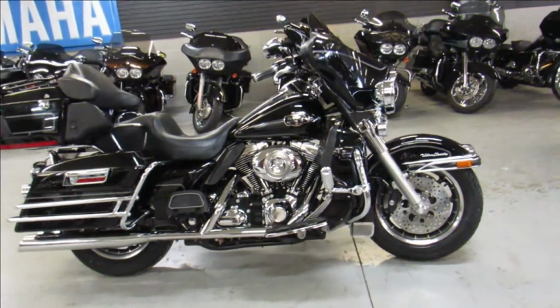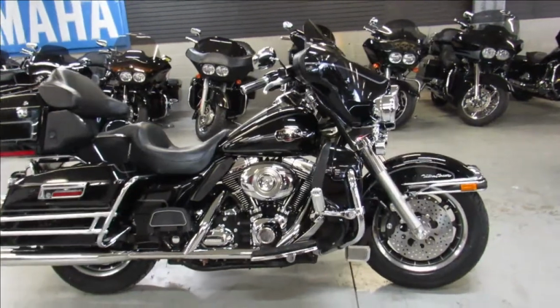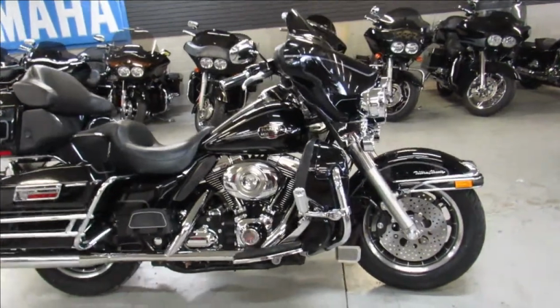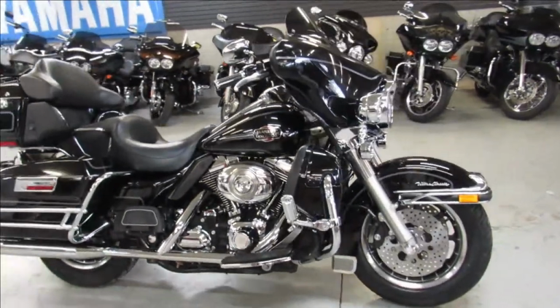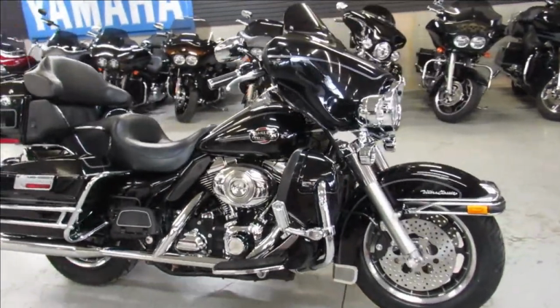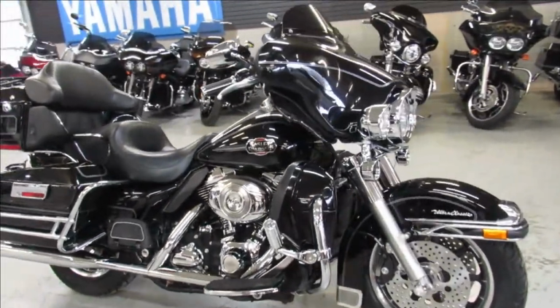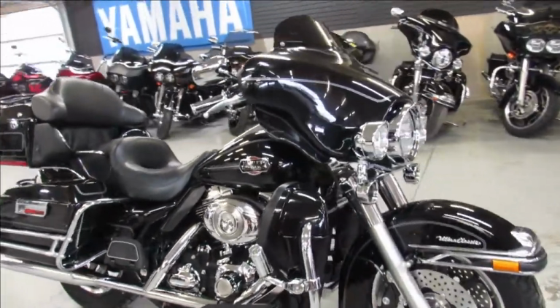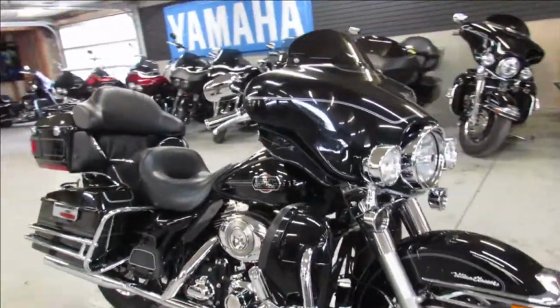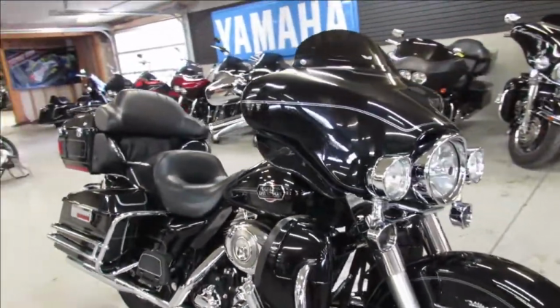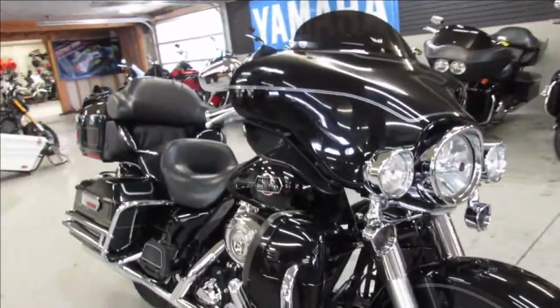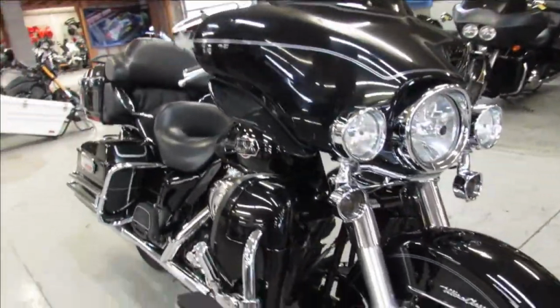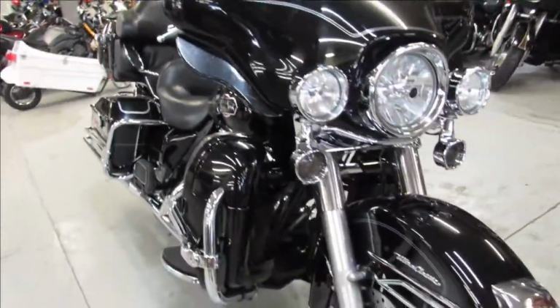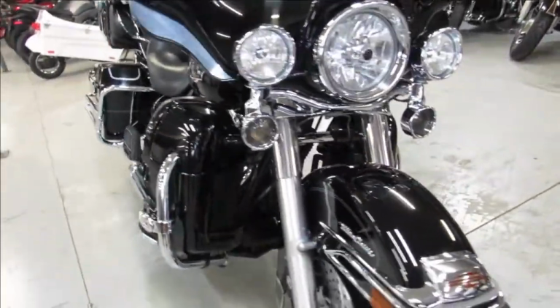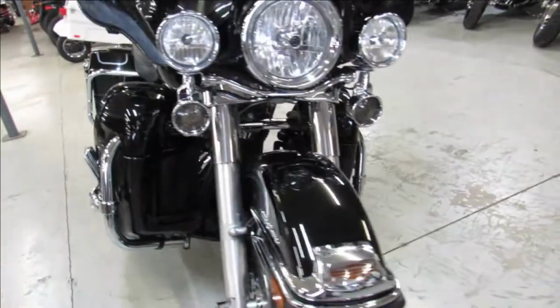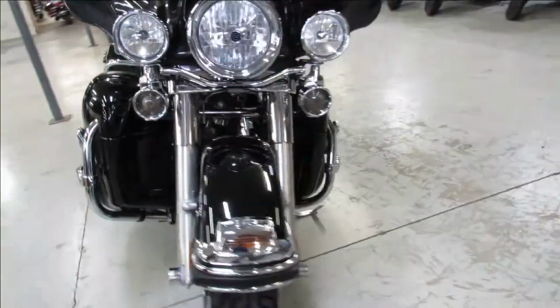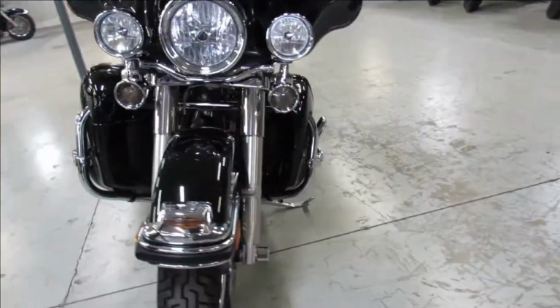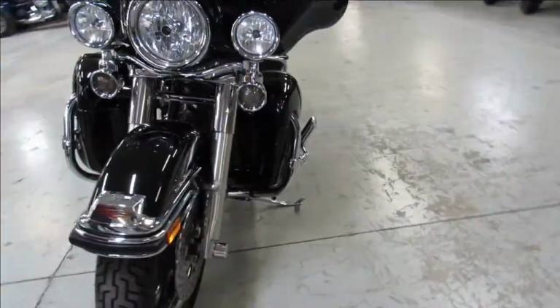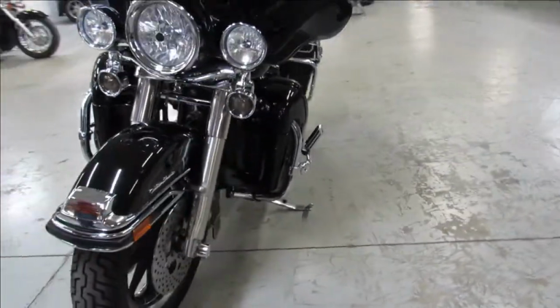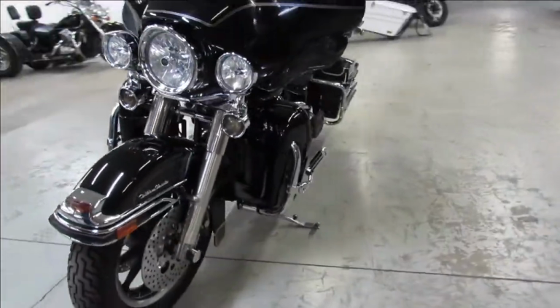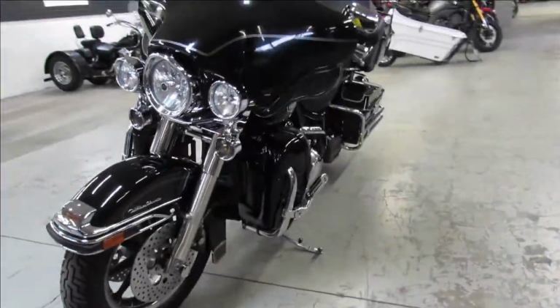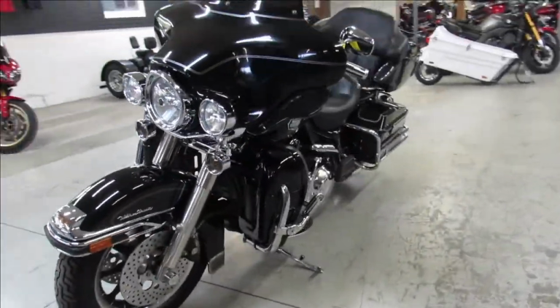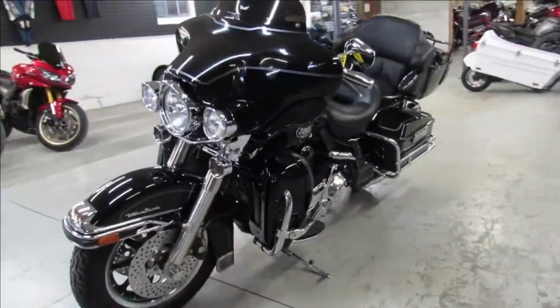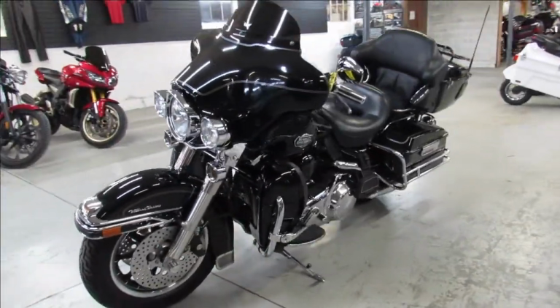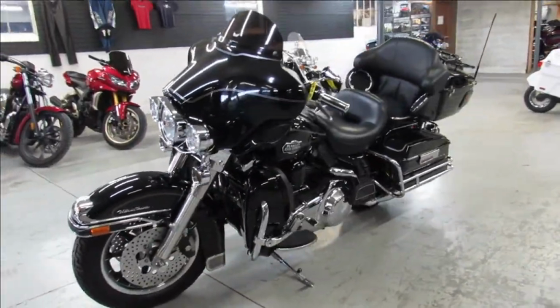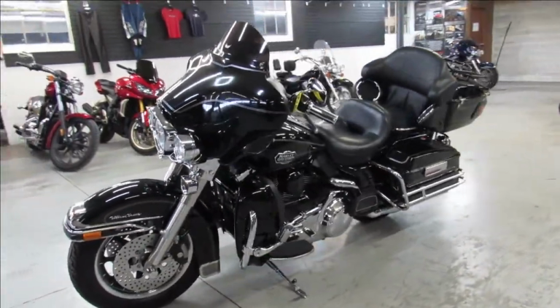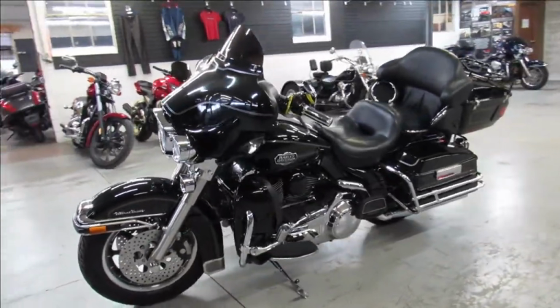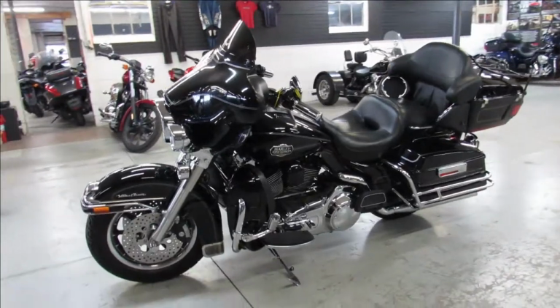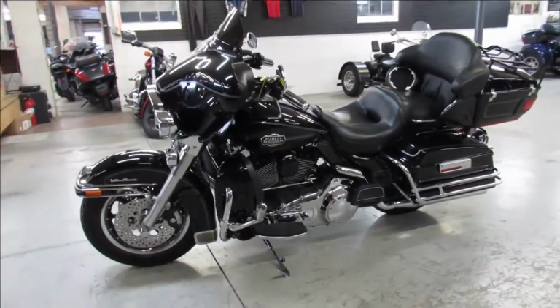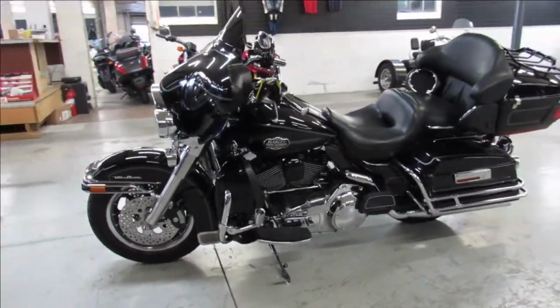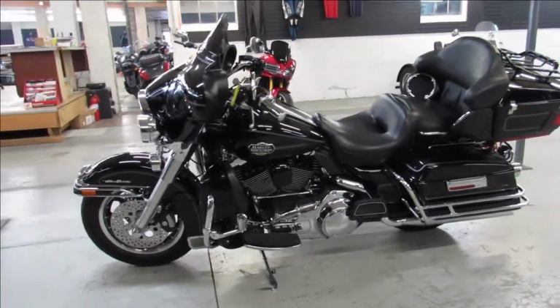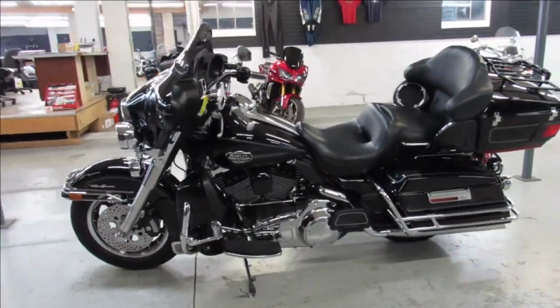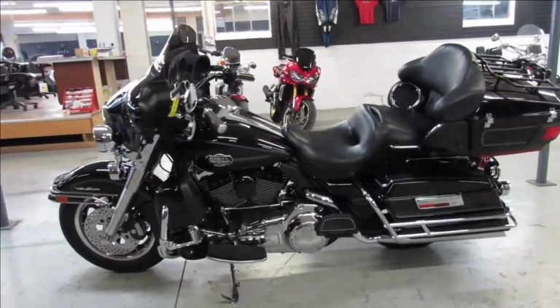Hey guys, ApprovalPowerSports.com here doing some videos on some Harleys we just got in. This one here is a 2008 Harley Electra Glide Ultra Classic for sale, only has 26,686 miles, comes in the vivid black paint with tons of chrome.